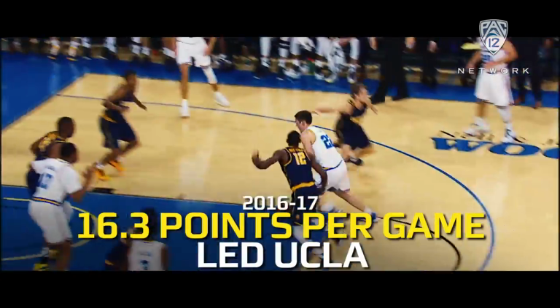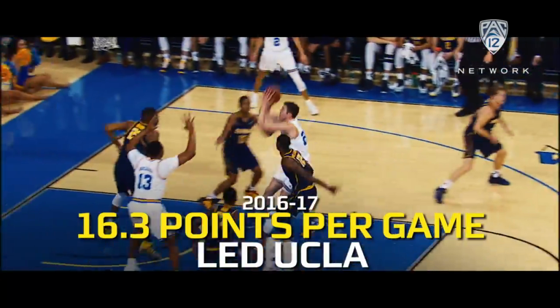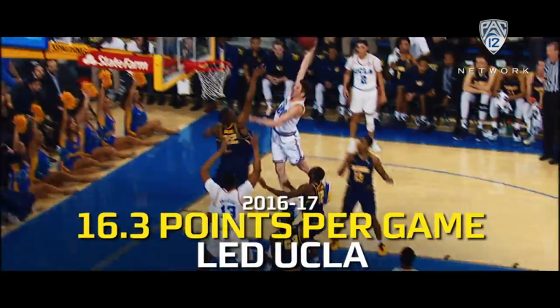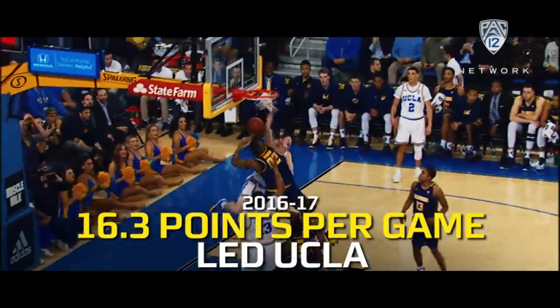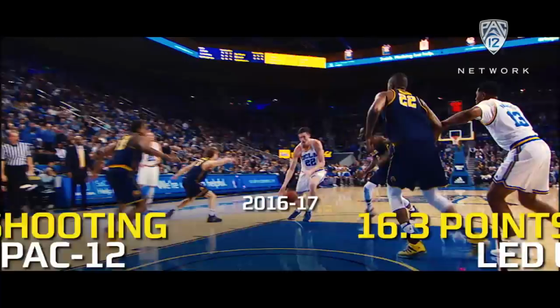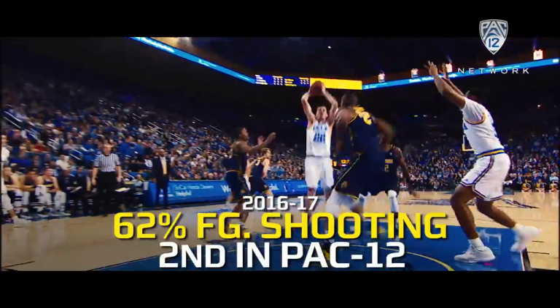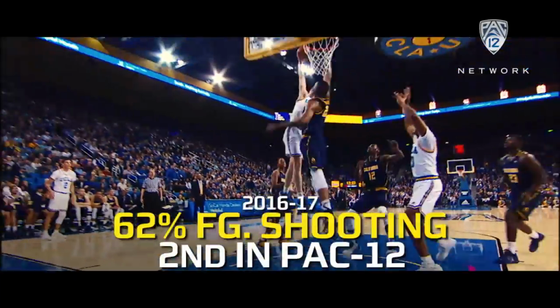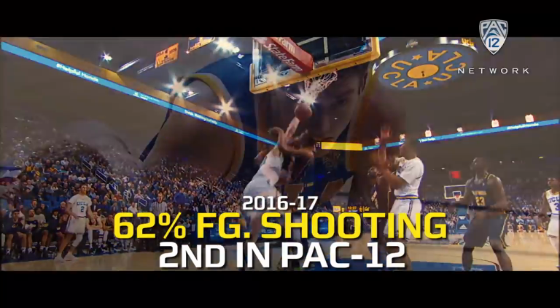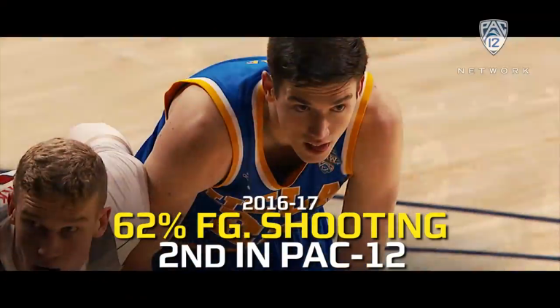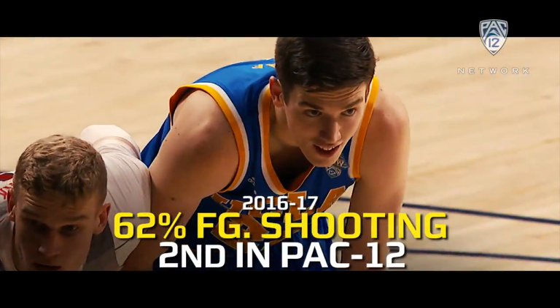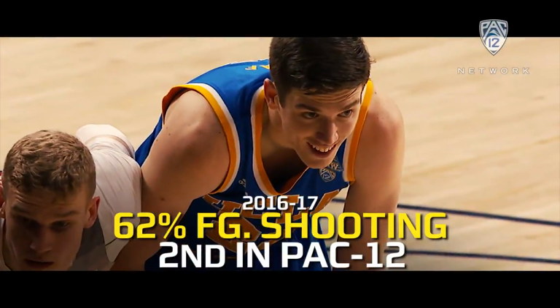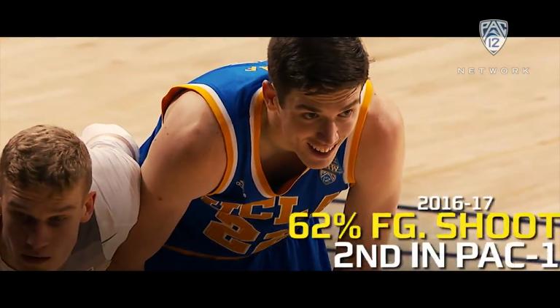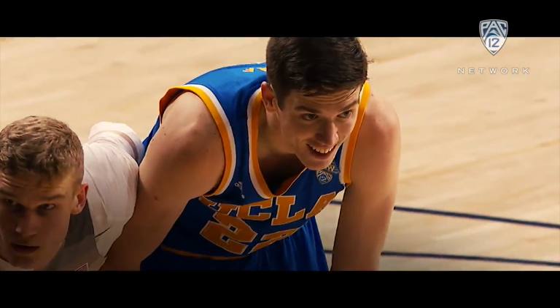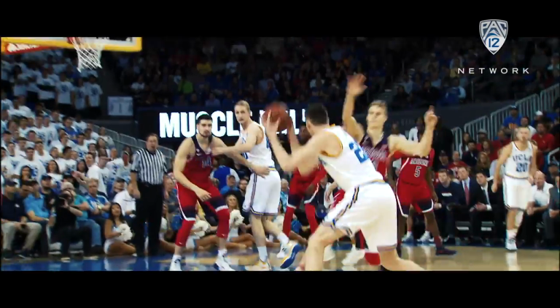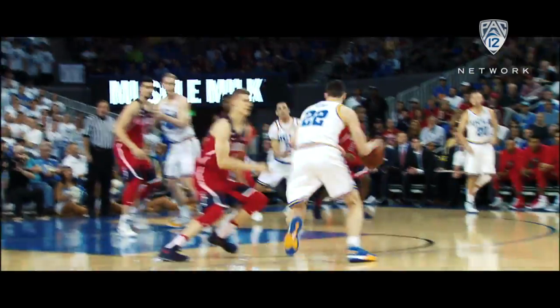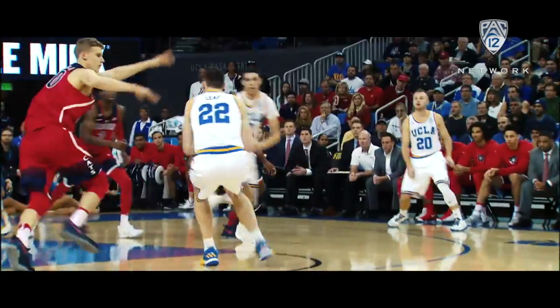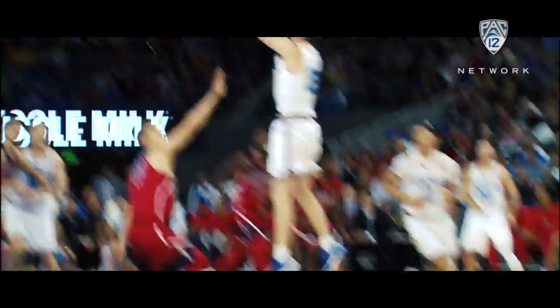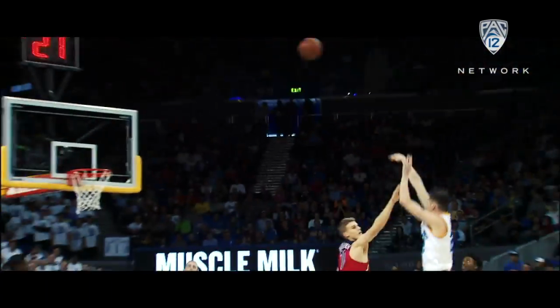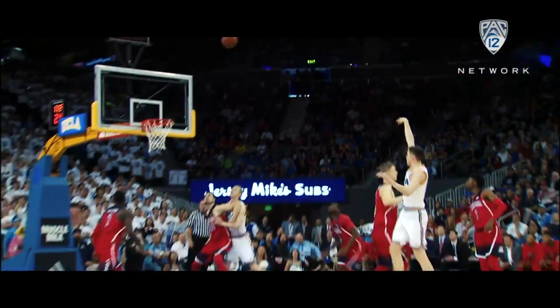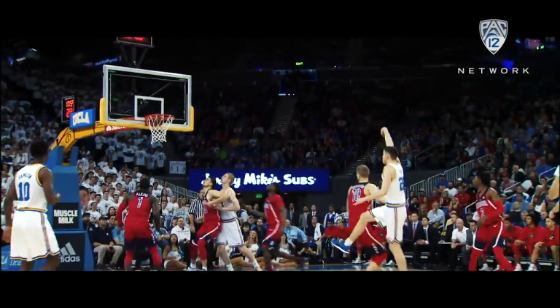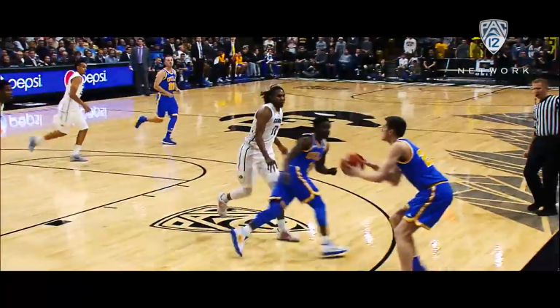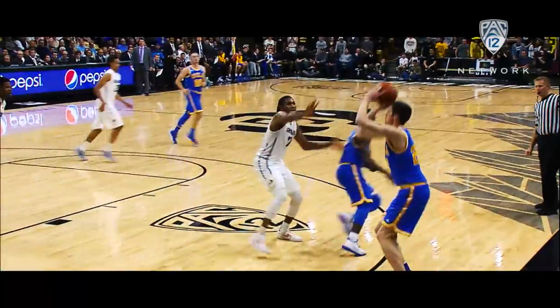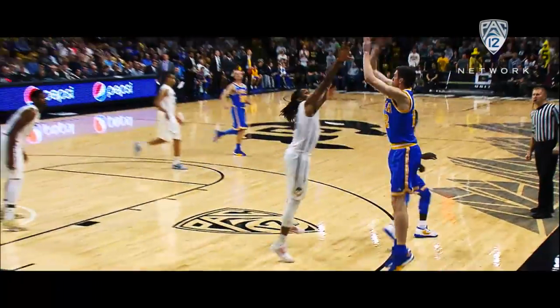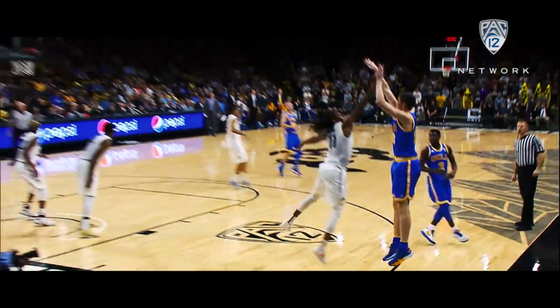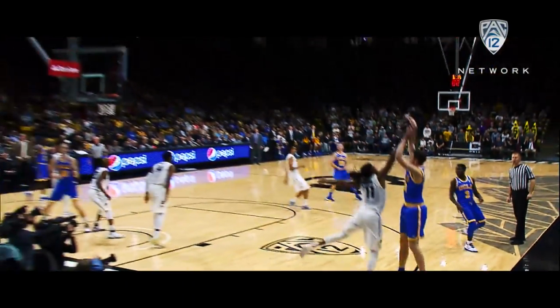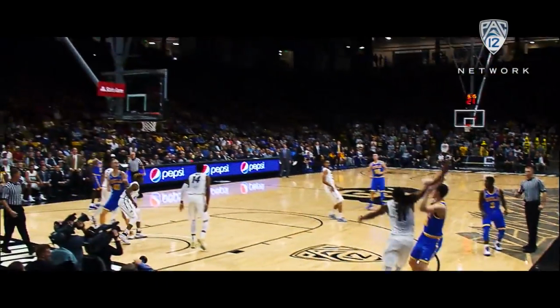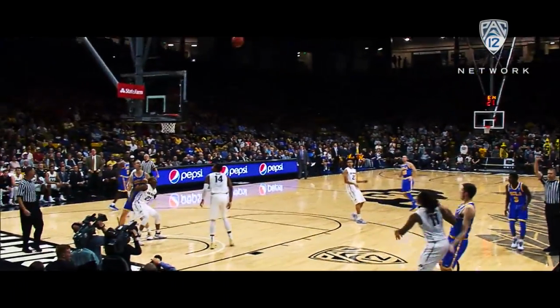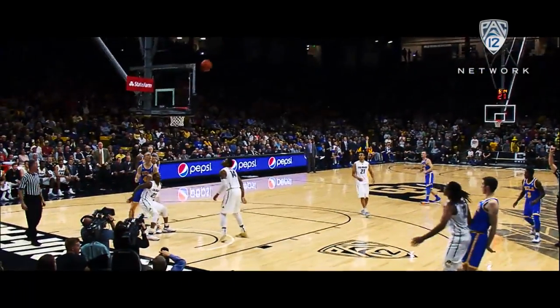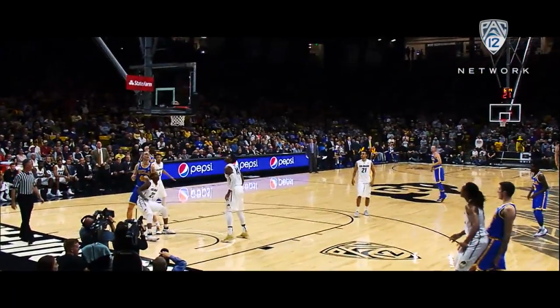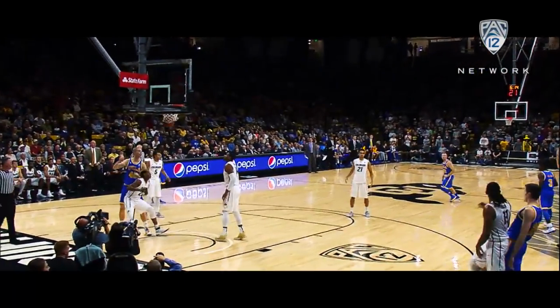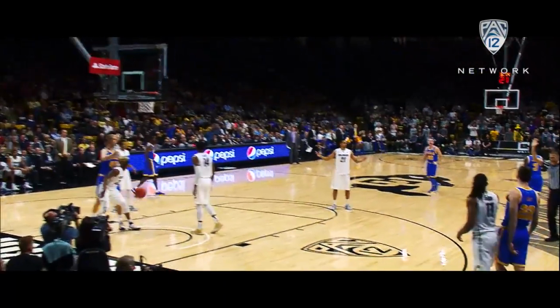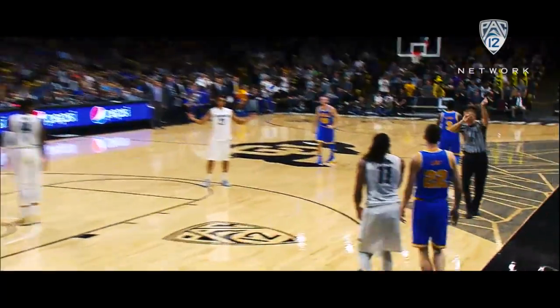Oh my goodness, up high — blows it down on the defender. It's the balance of size, strength, skill and quickness, and the balance of the inside-outside attack. Got down and puts it in.